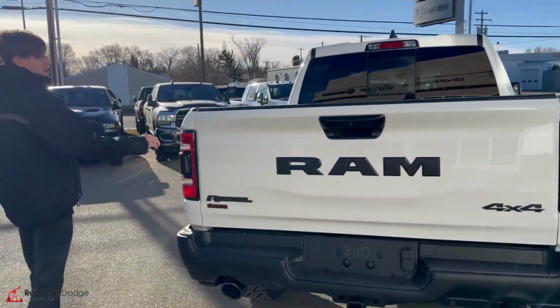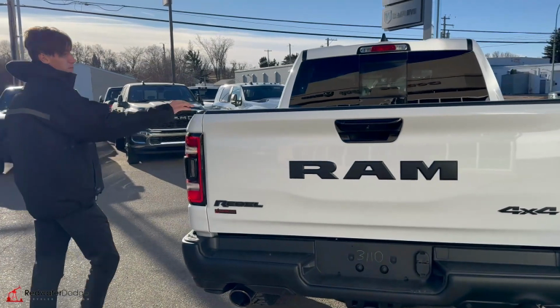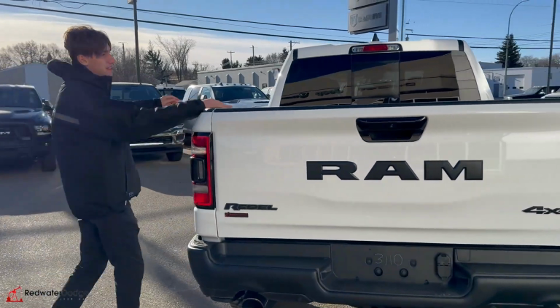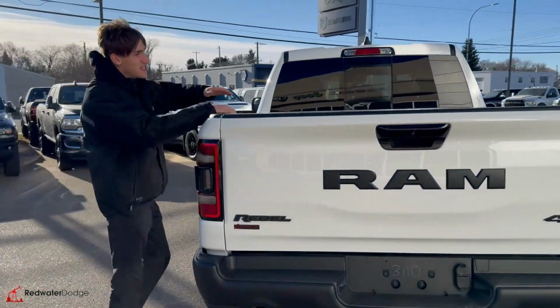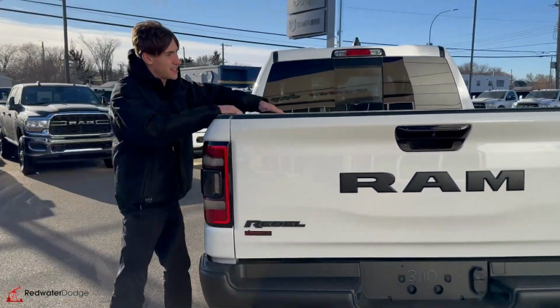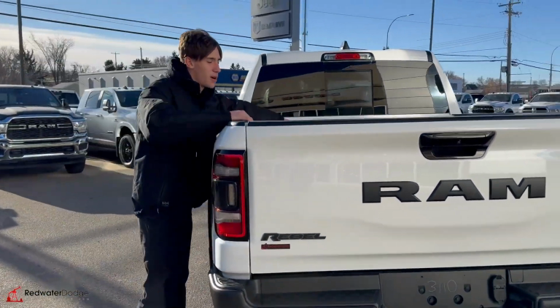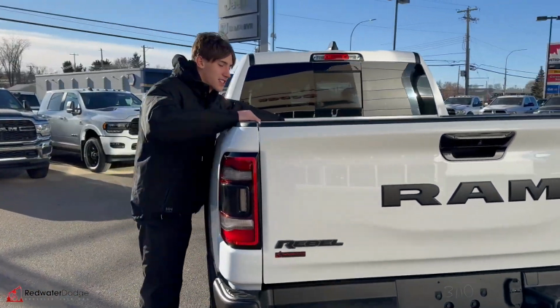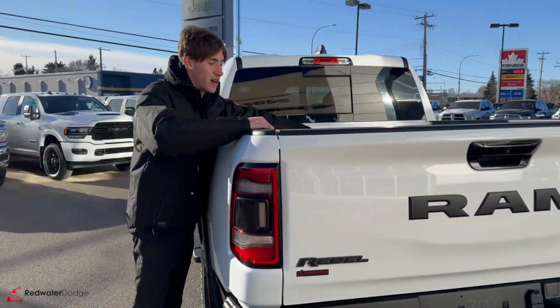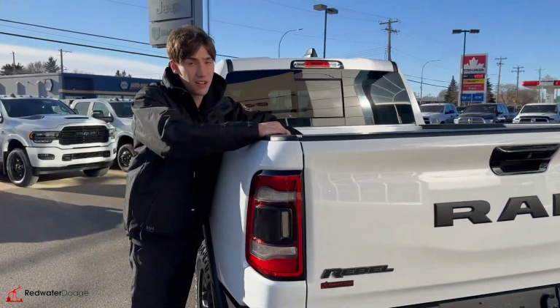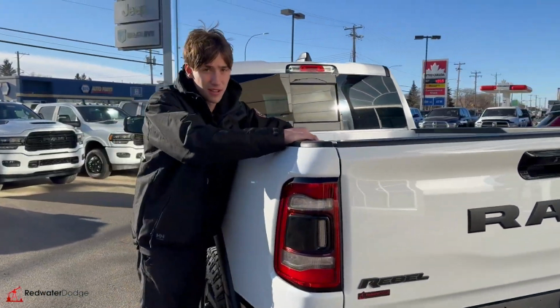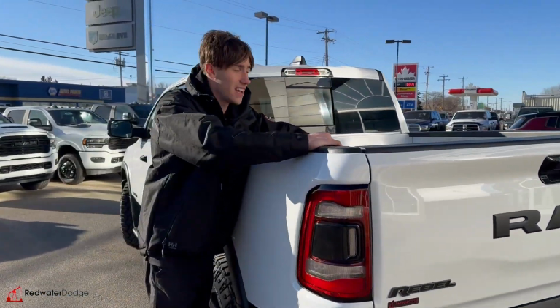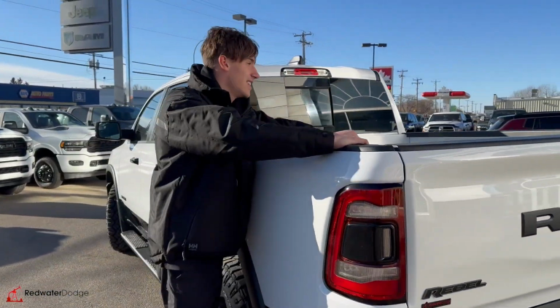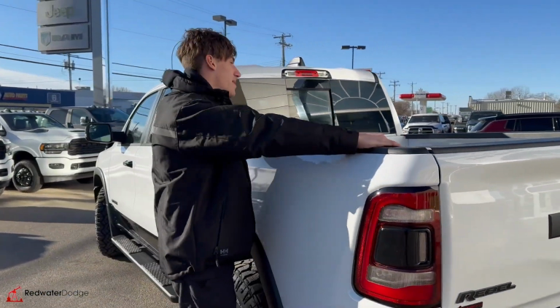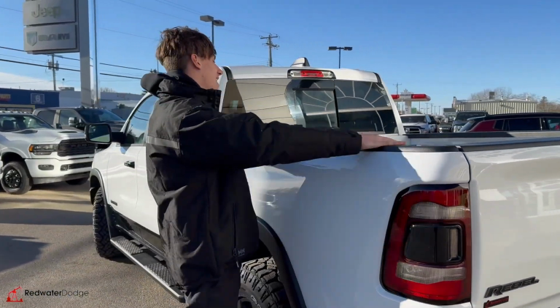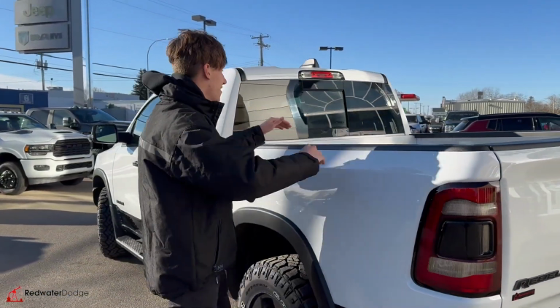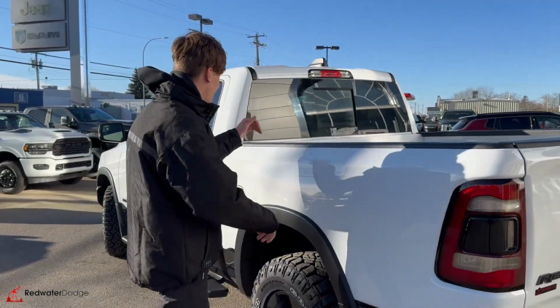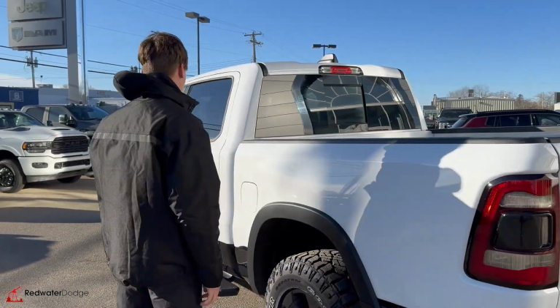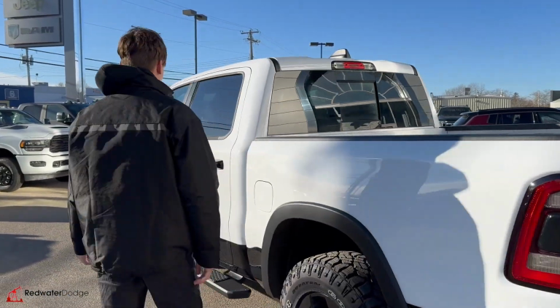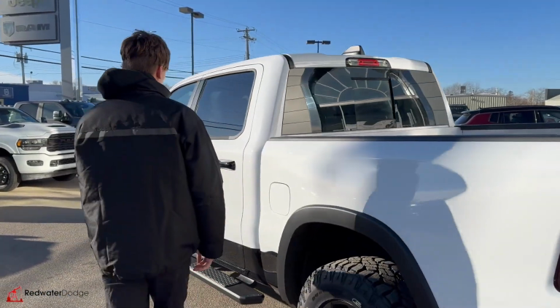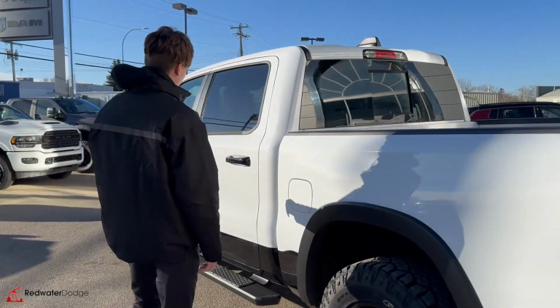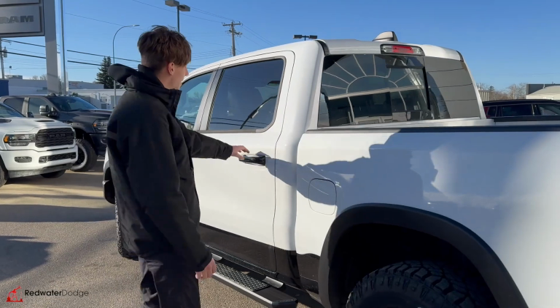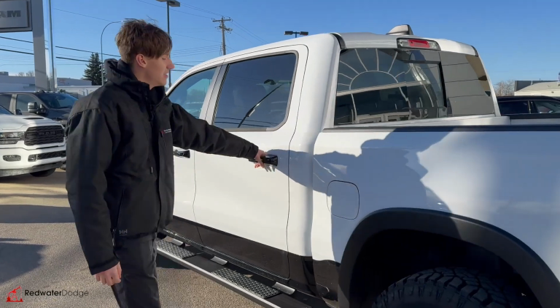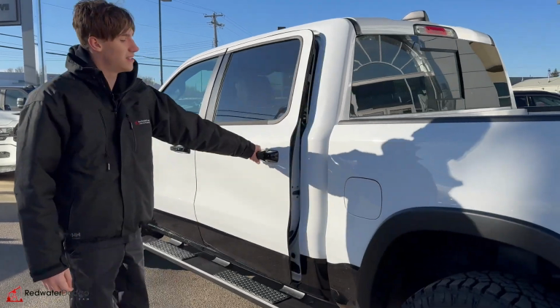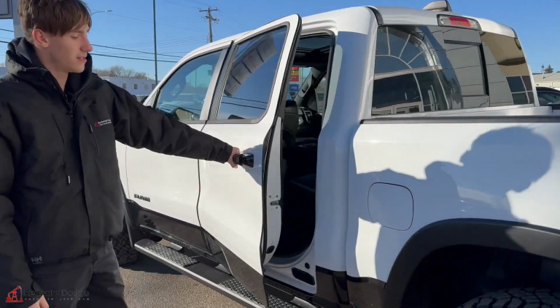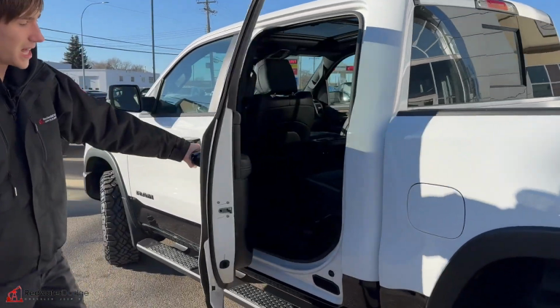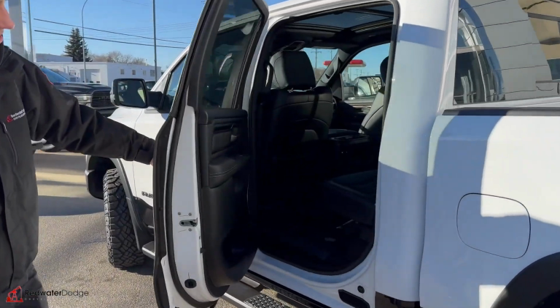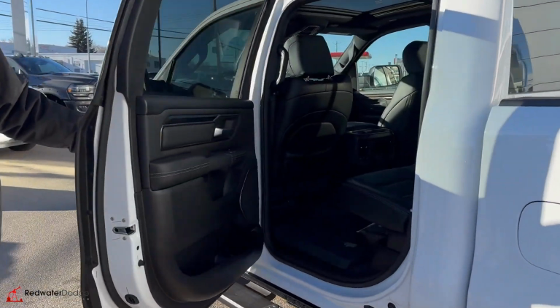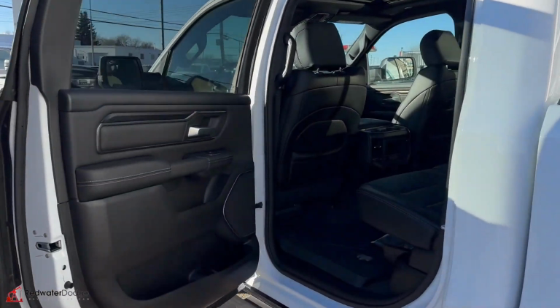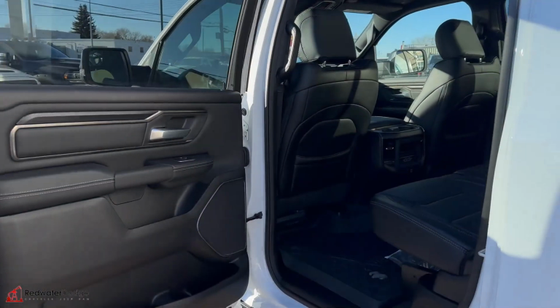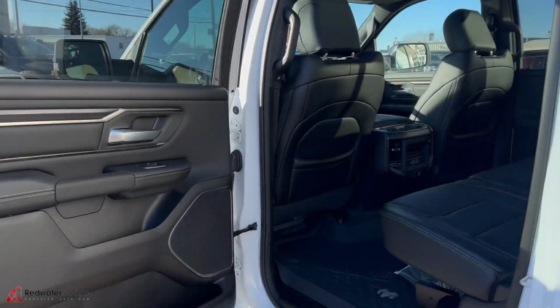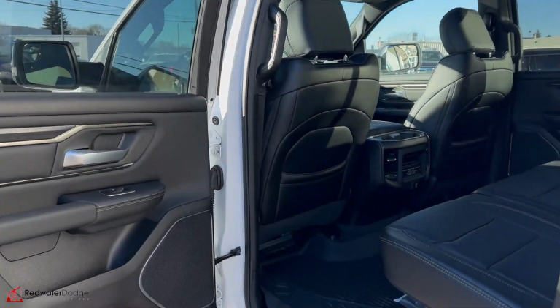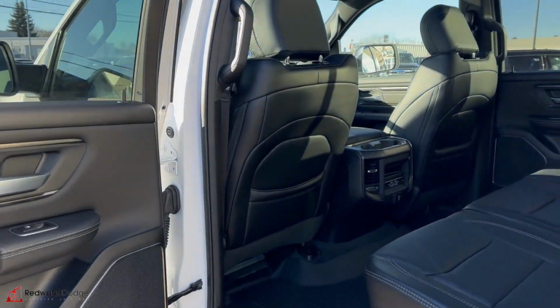It's got rails inside the box as well with the LED bed lighting. No bed liner though, but big deal. The black door handles to kind of contrast the white.